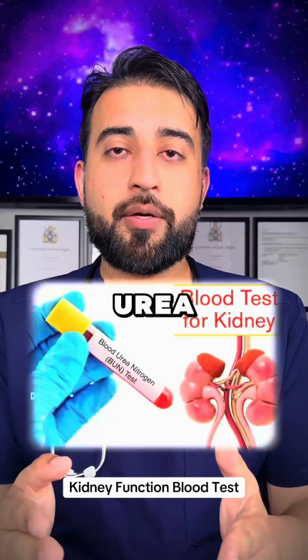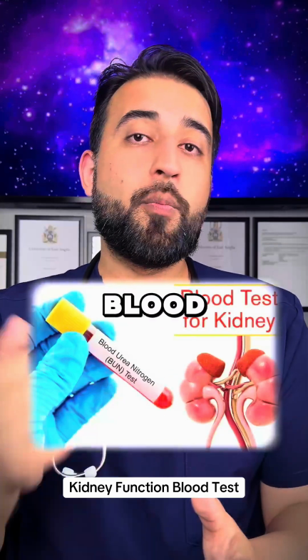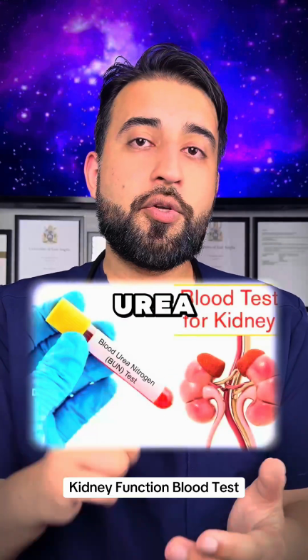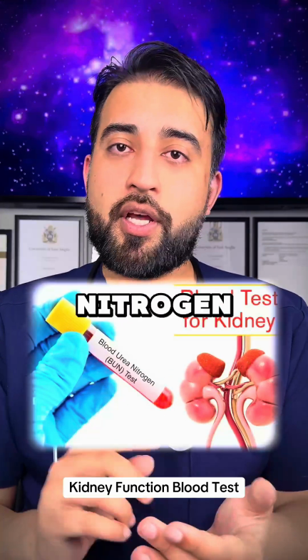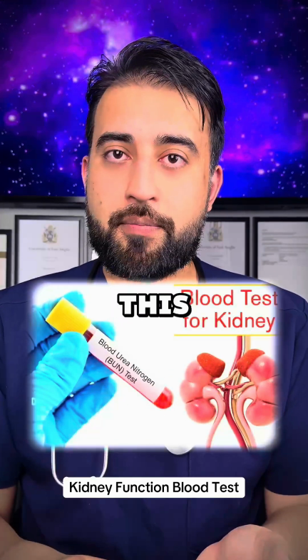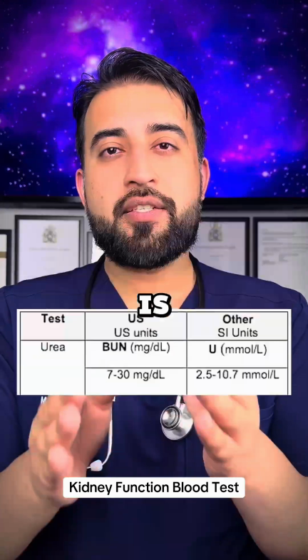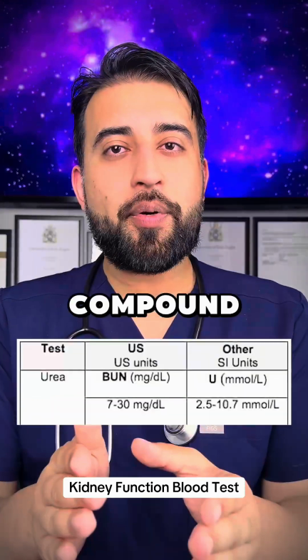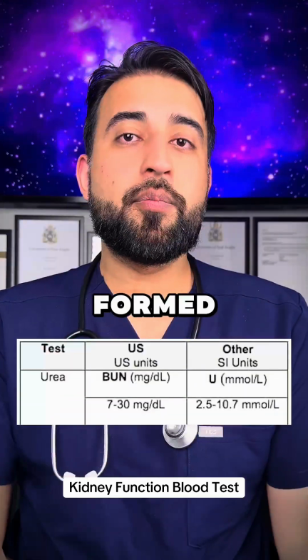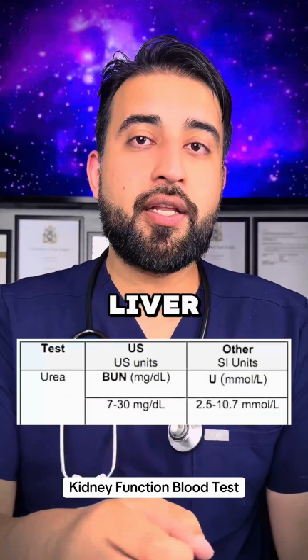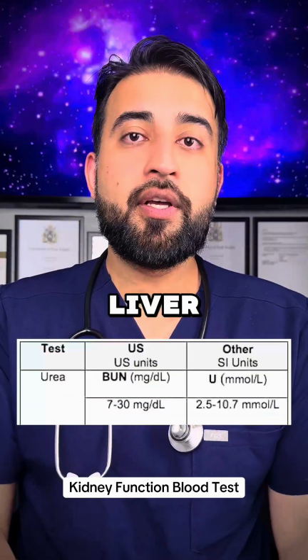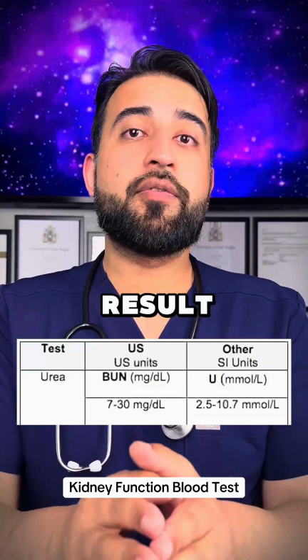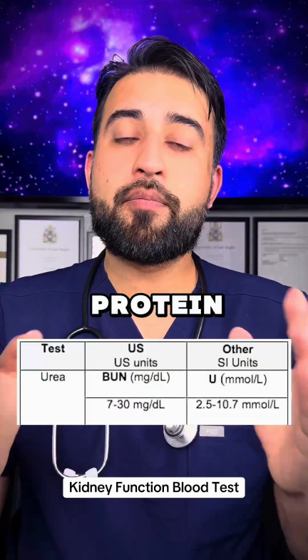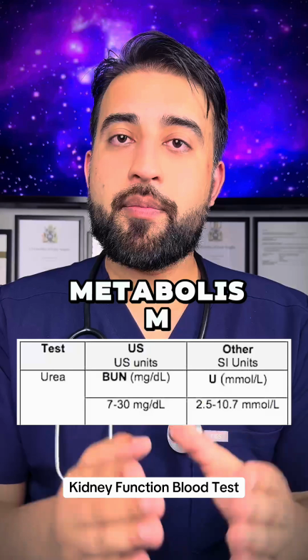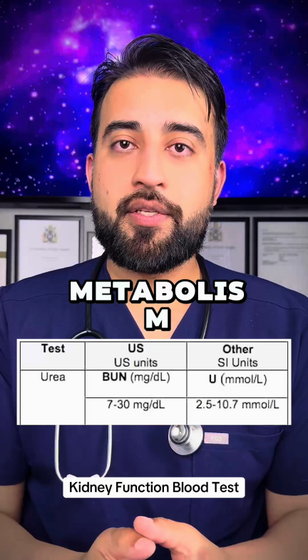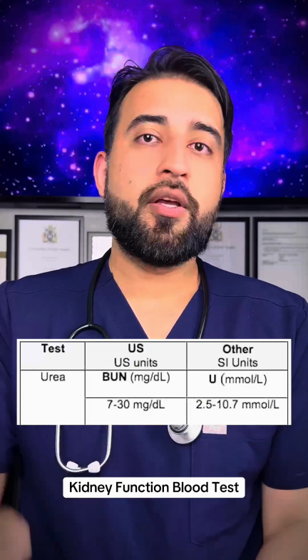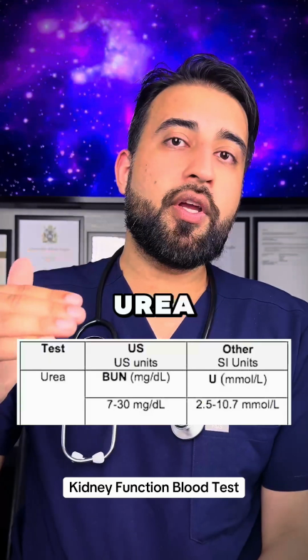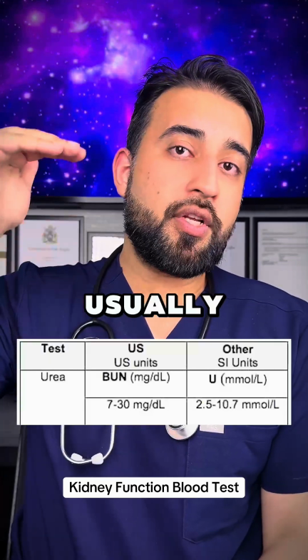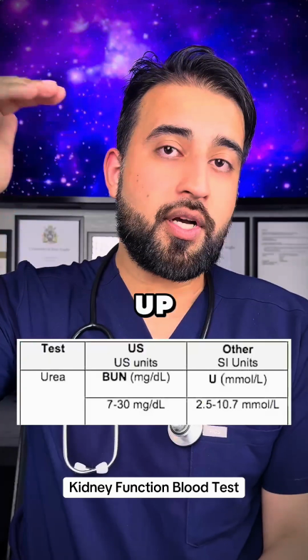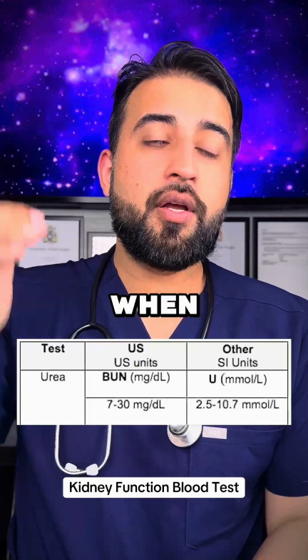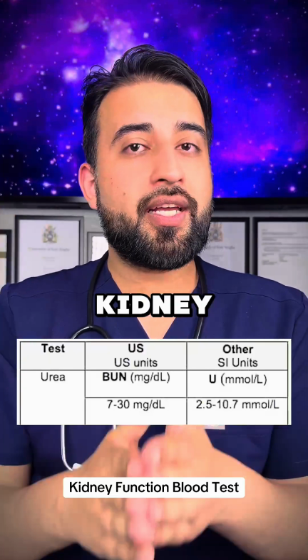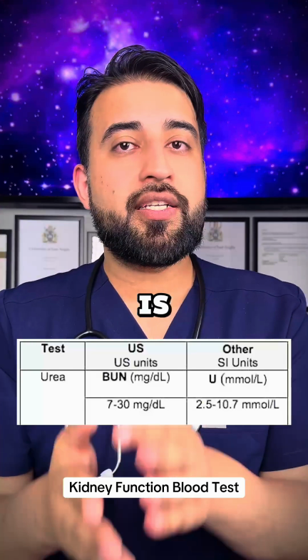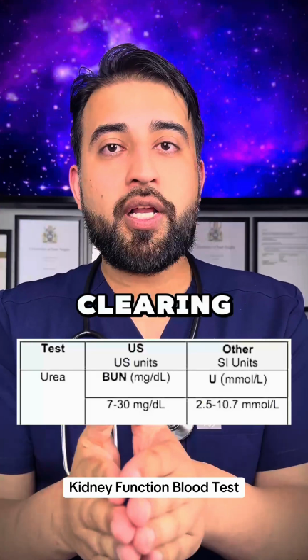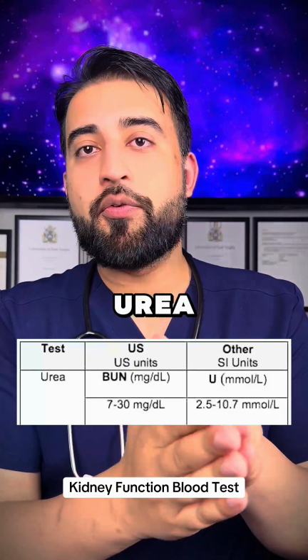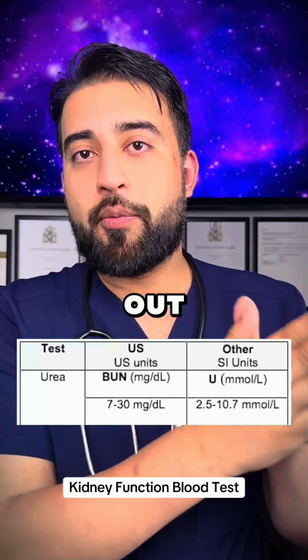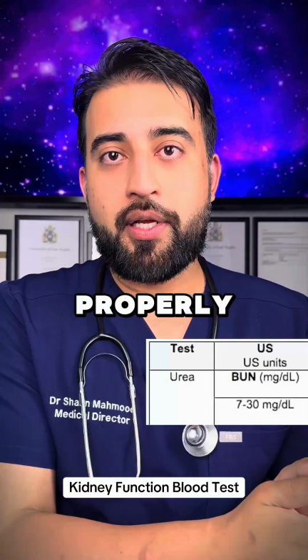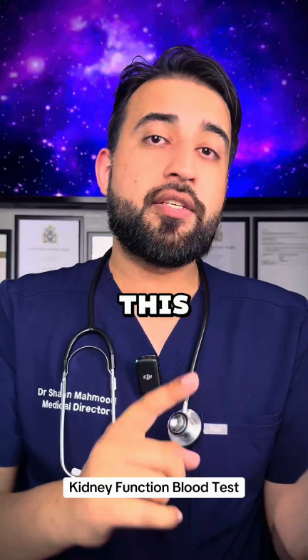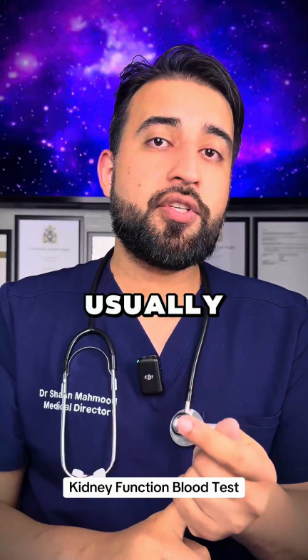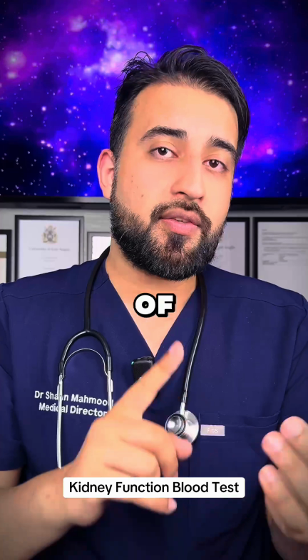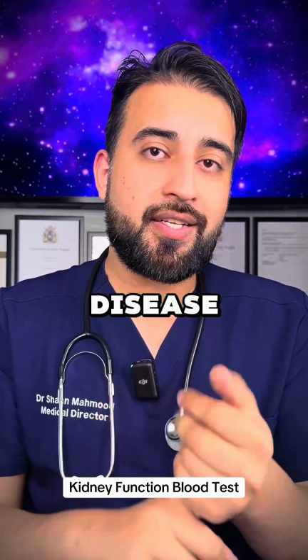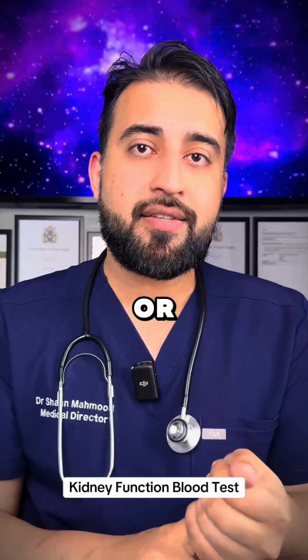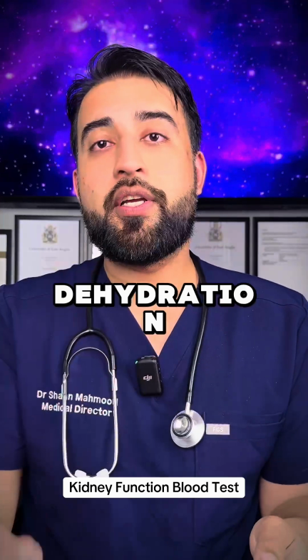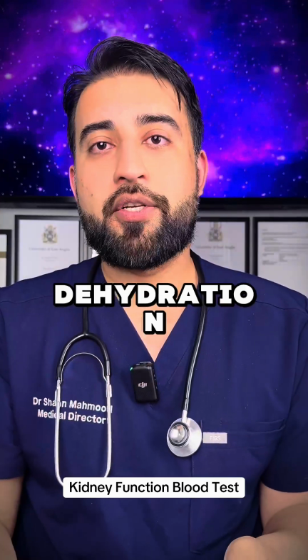Urea, or blood urea nitrogen. This is a compound formed in the liver as a result of protein metabolism. Urea usually goes up when the kidney is not clearing urea out properly, and this is usually because of kidney disease or dehydration.